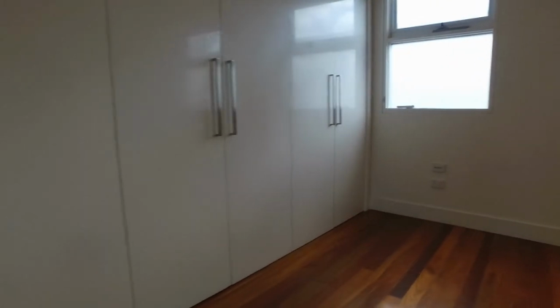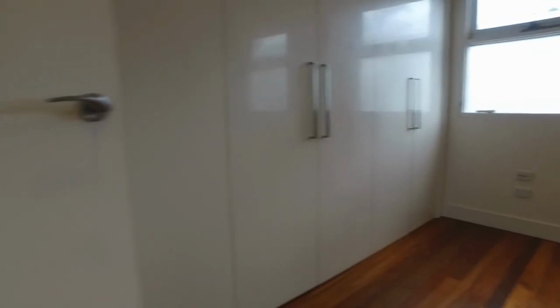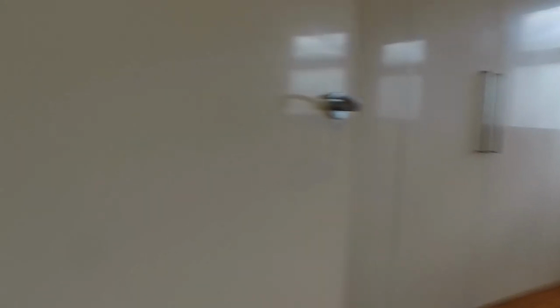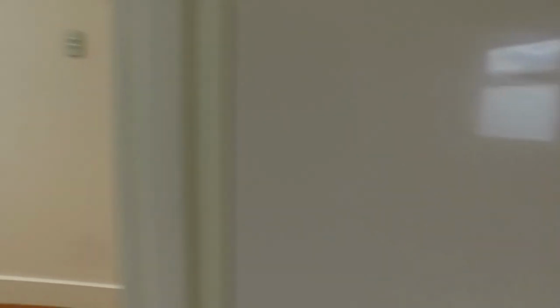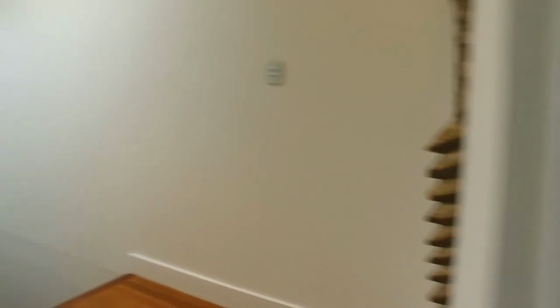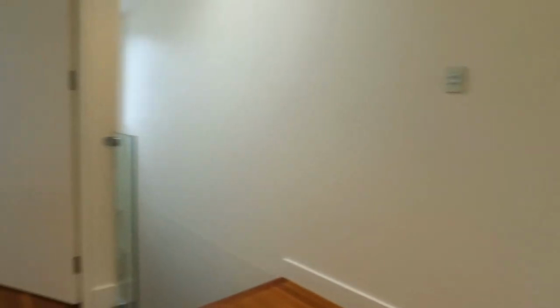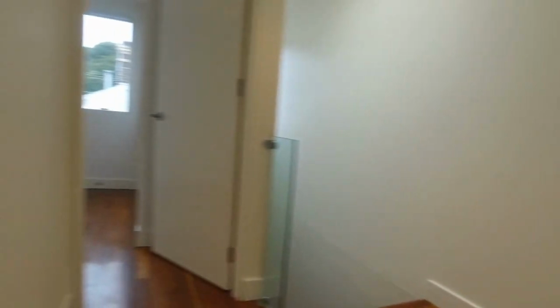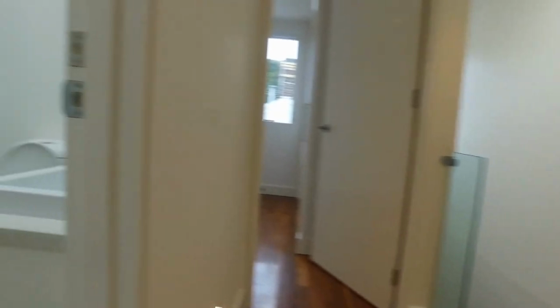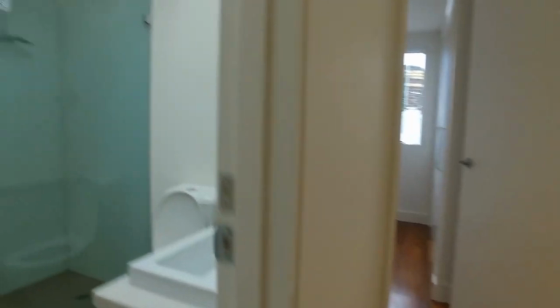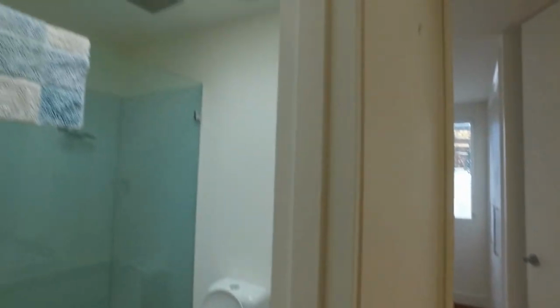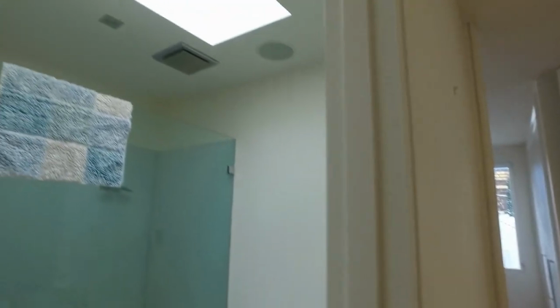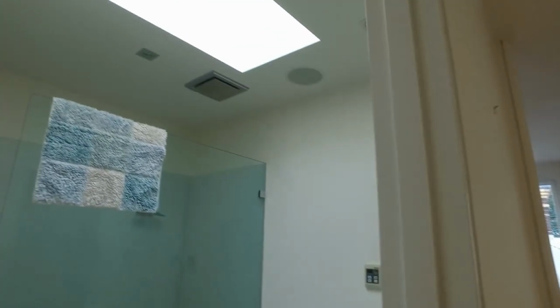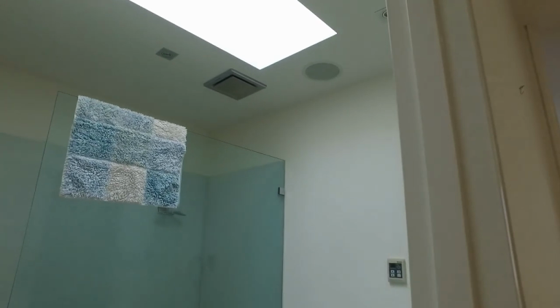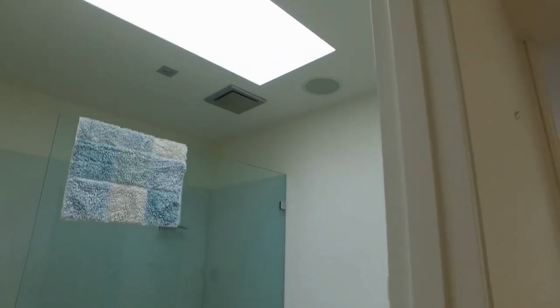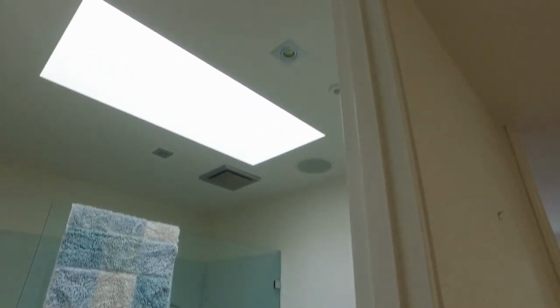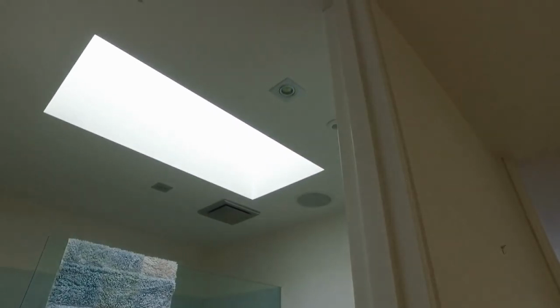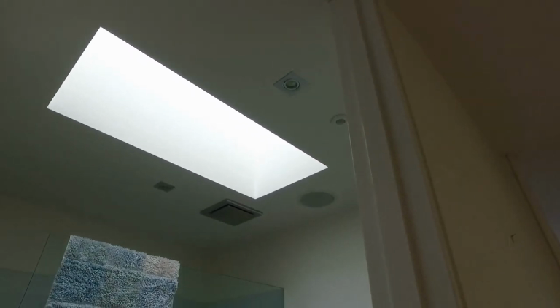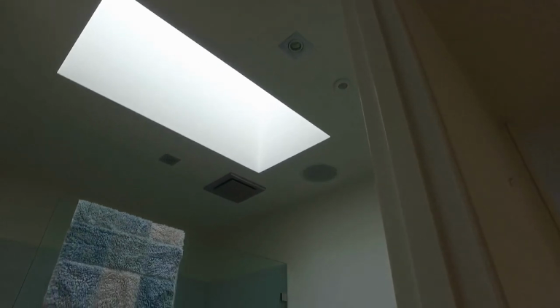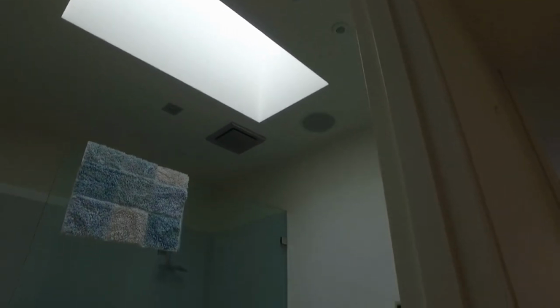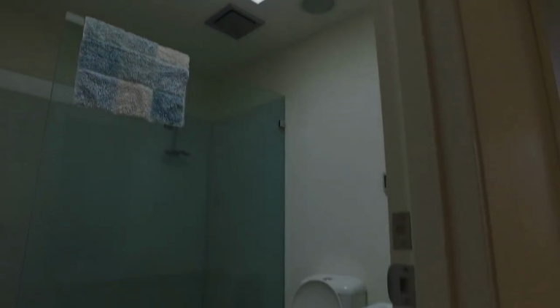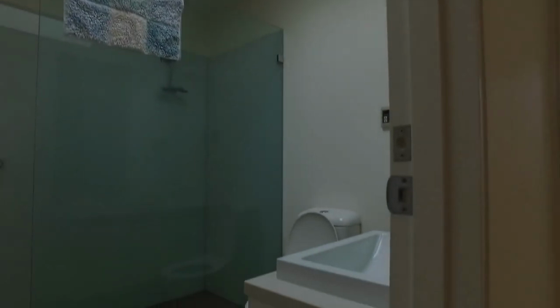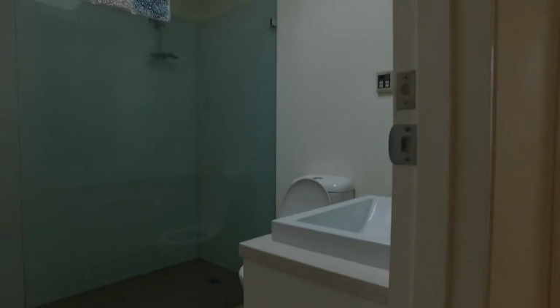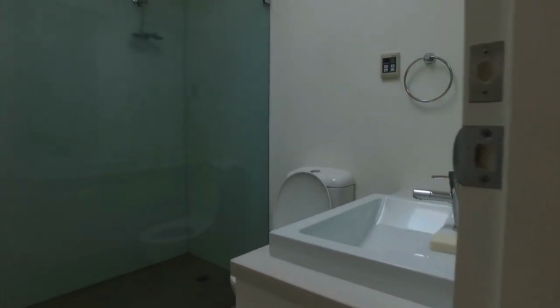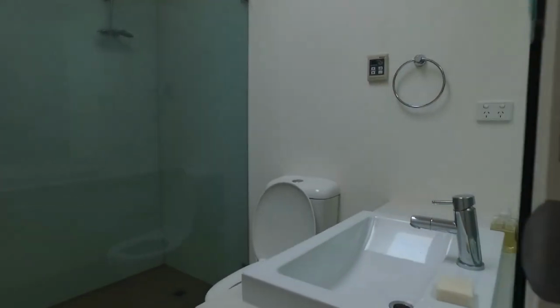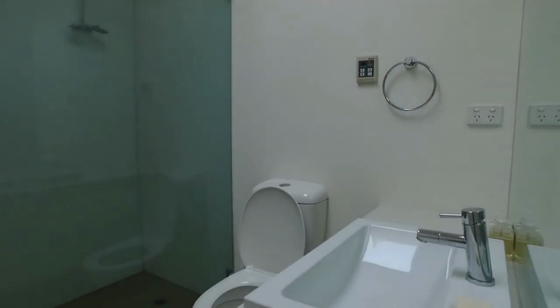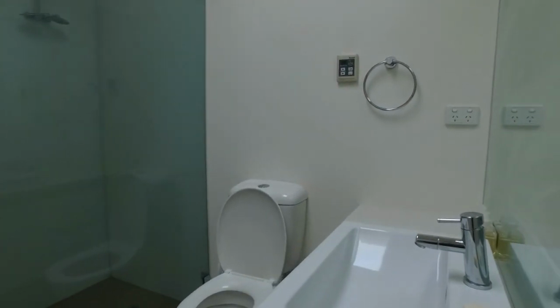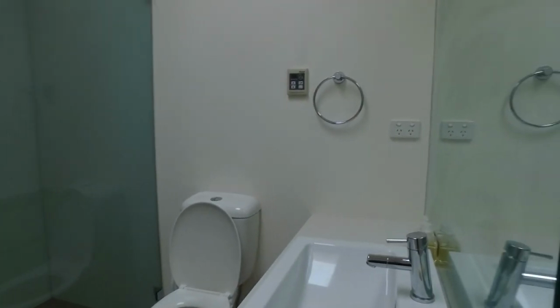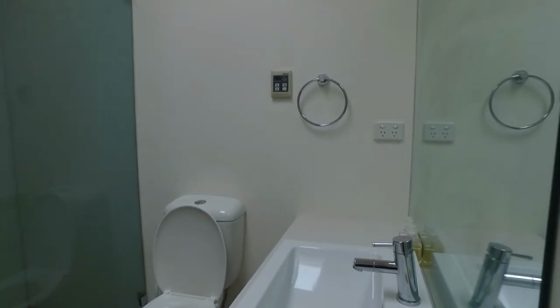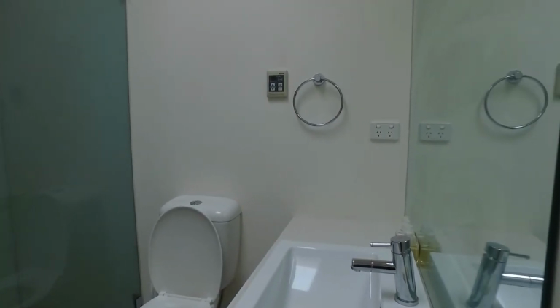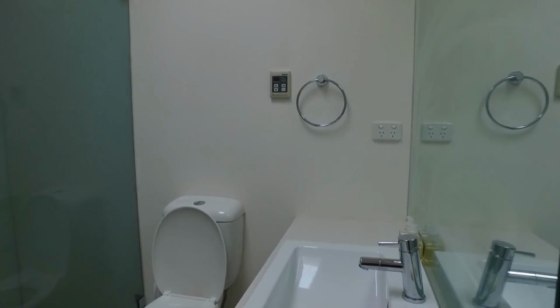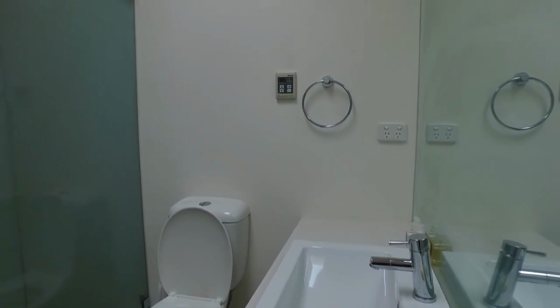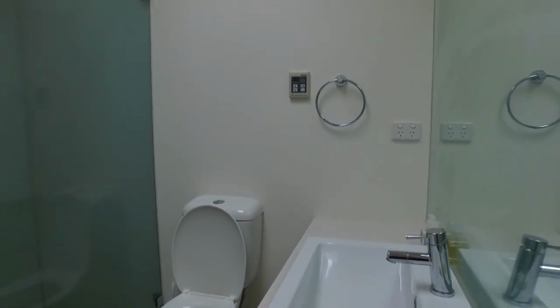Moving along to the second bathroom, with a skylight. As we can see, it's a great size with a modern vanity.